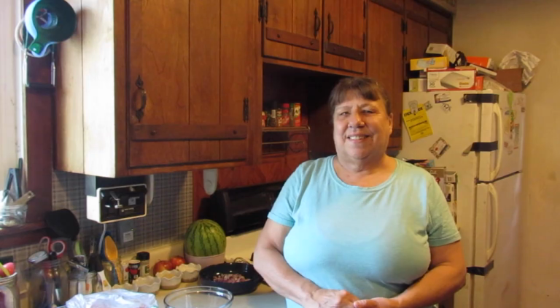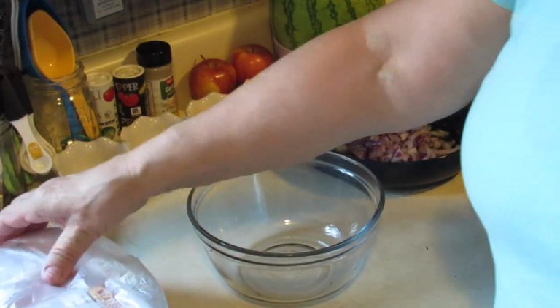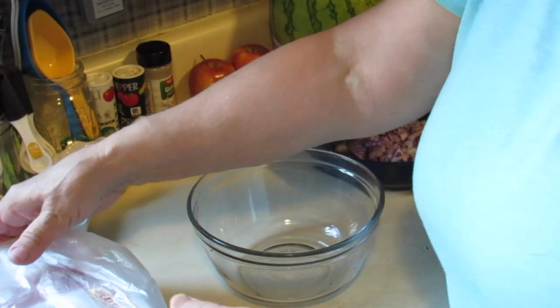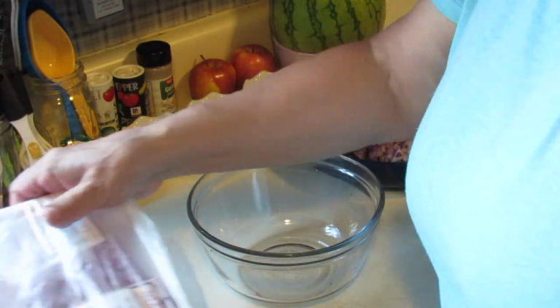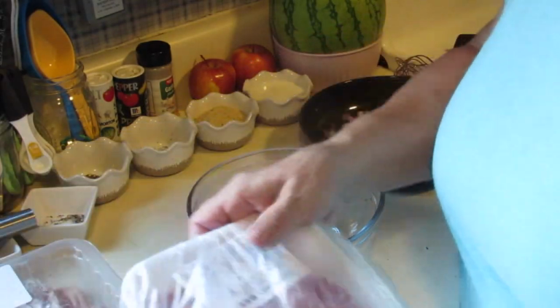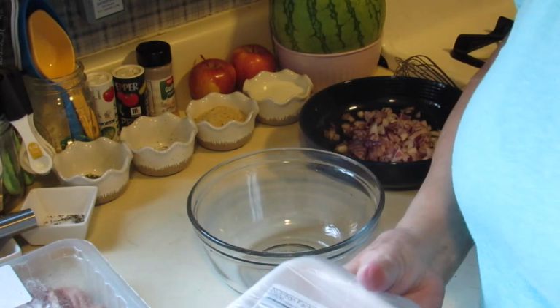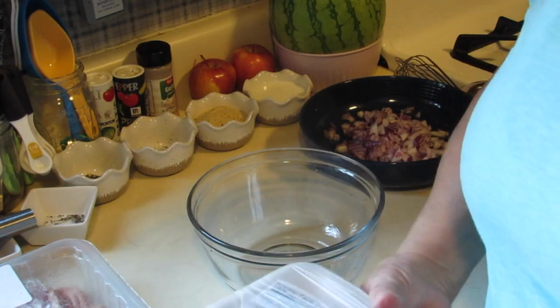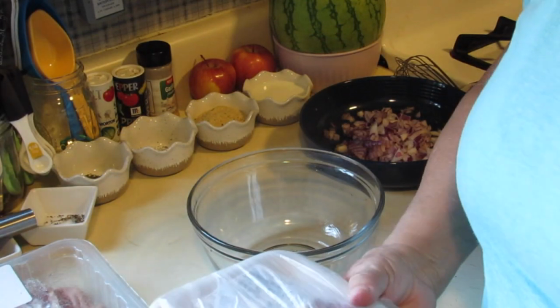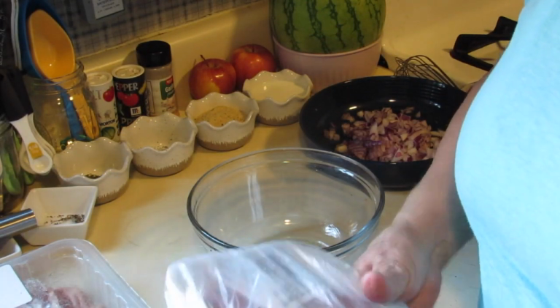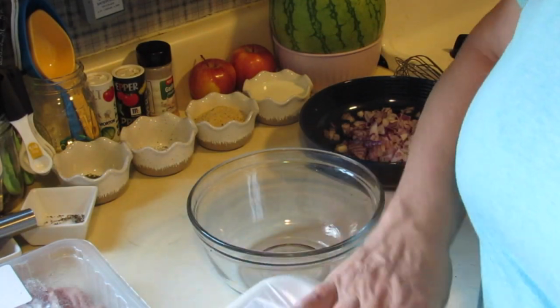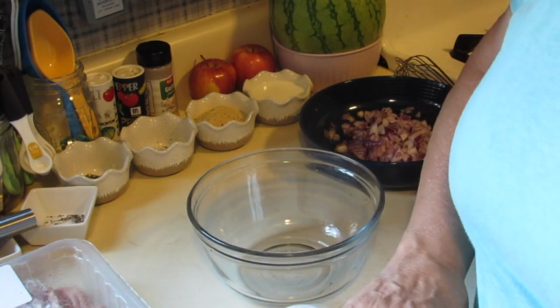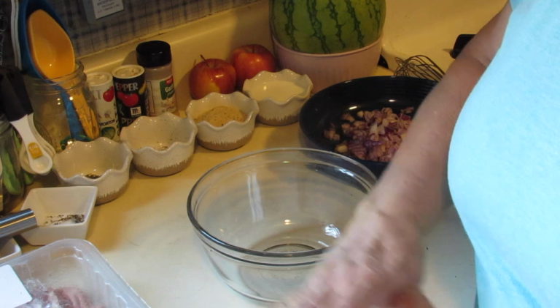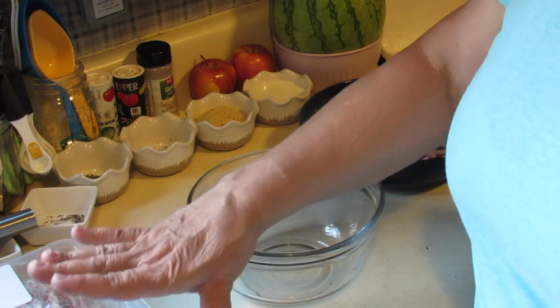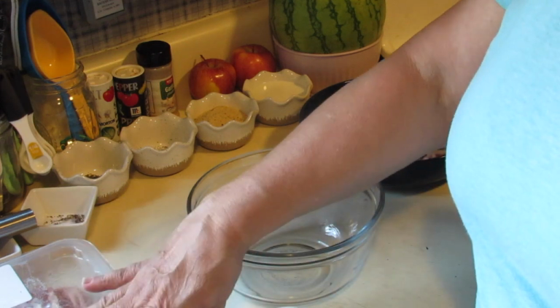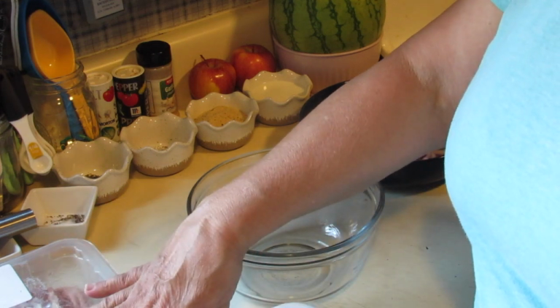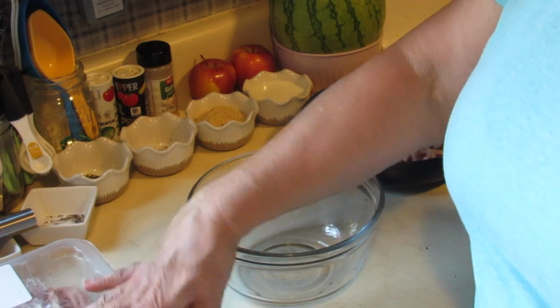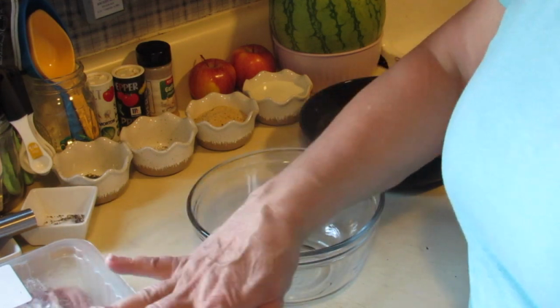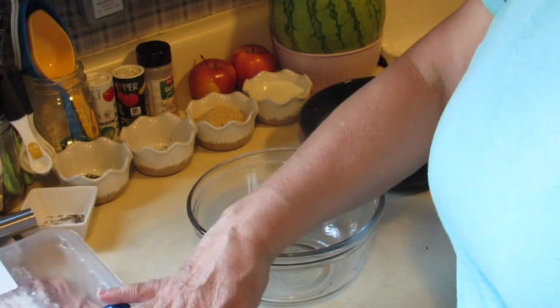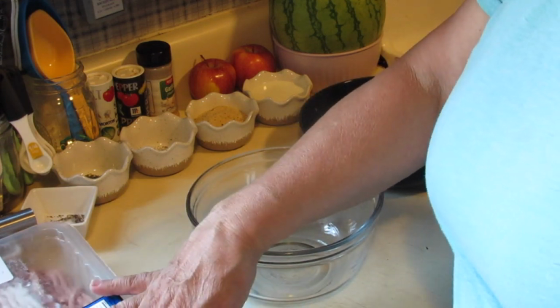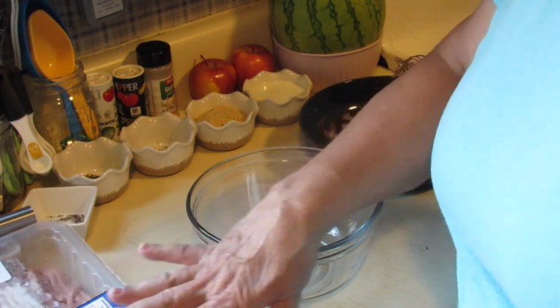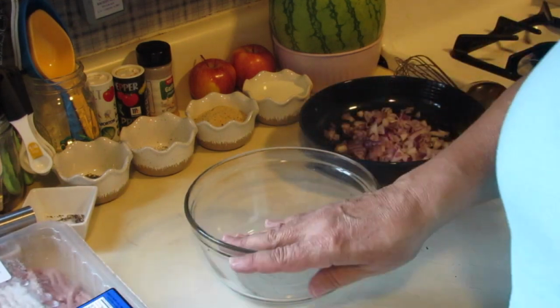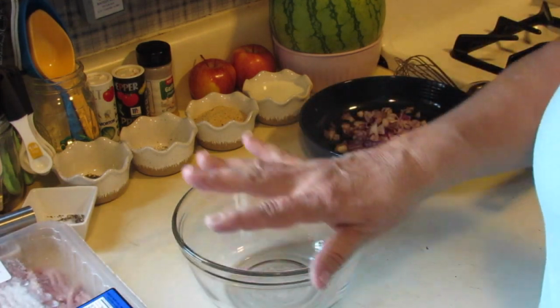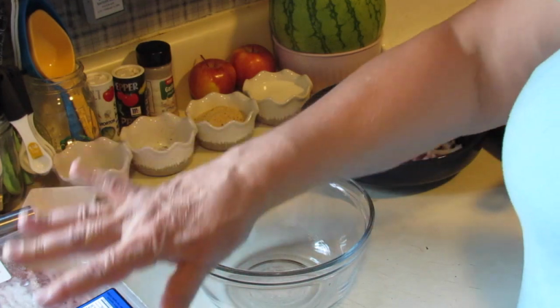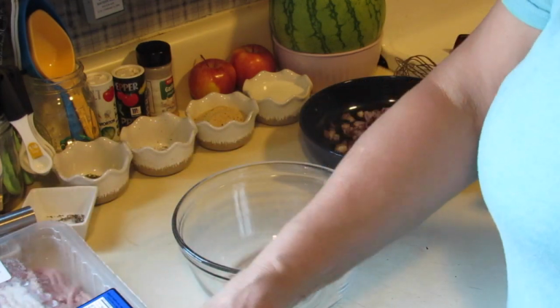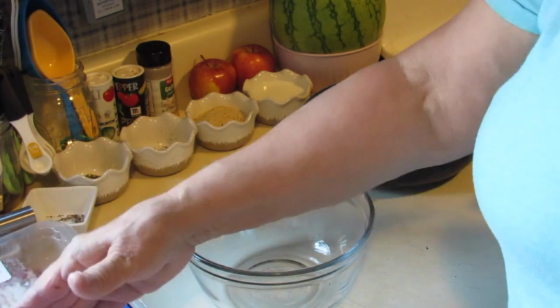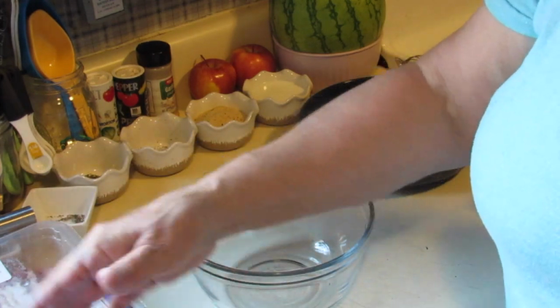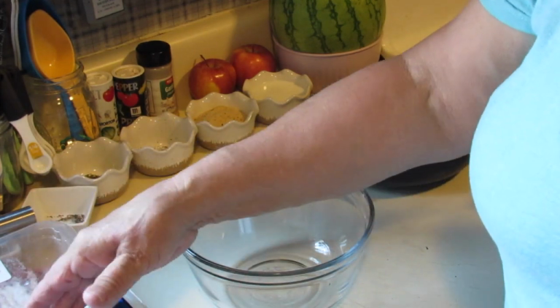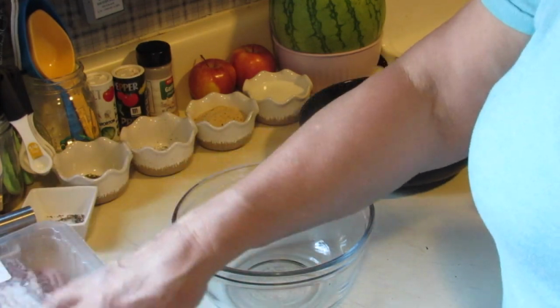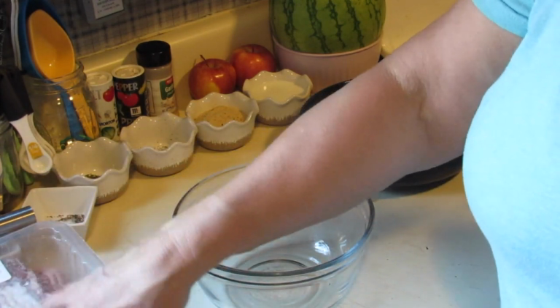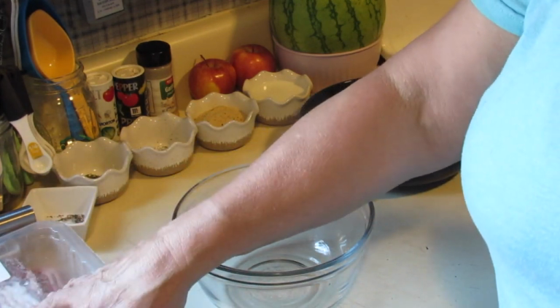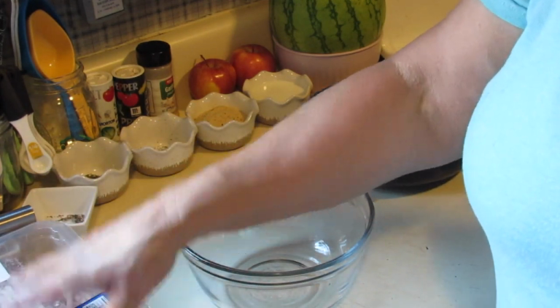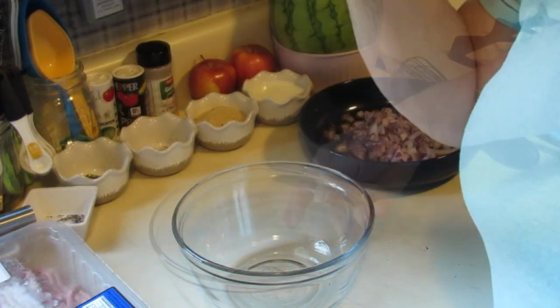Today I'll be using two different kinds of meat: some ground hamburger and some ground pork. I have a pound of each, but I'm only gonna use about a half pound of each and I'll save the other halves for something else.